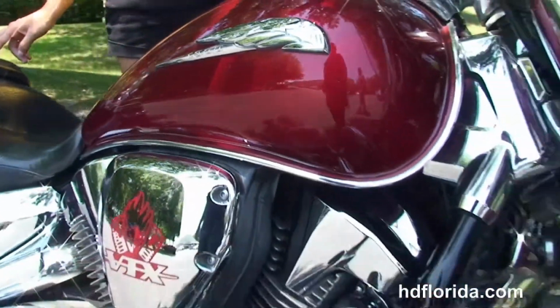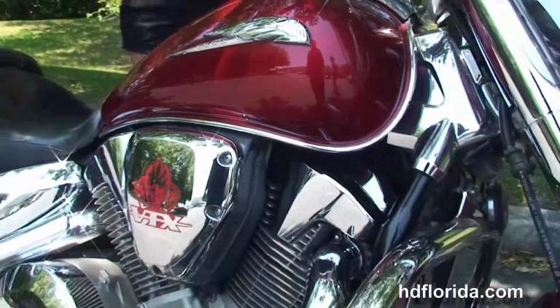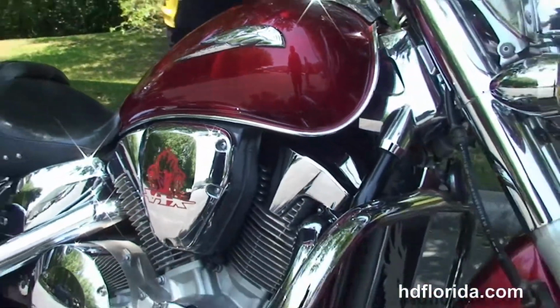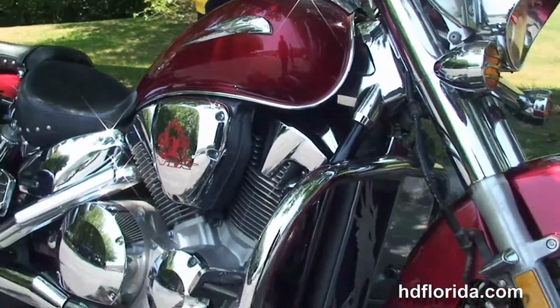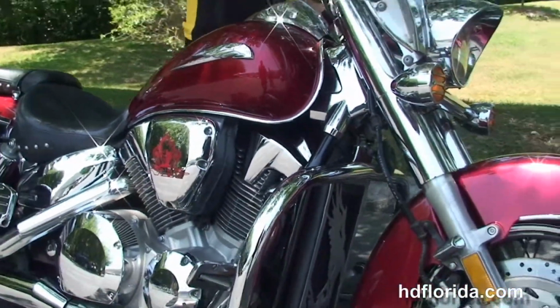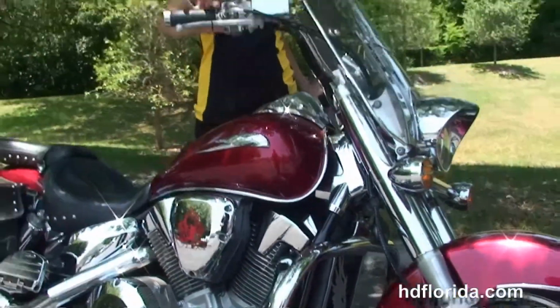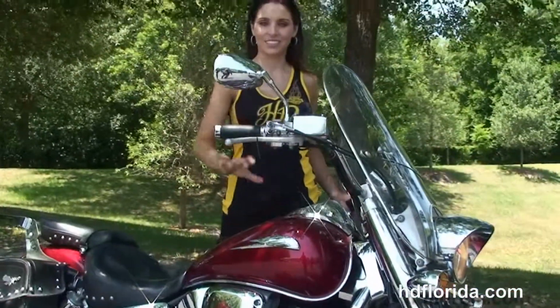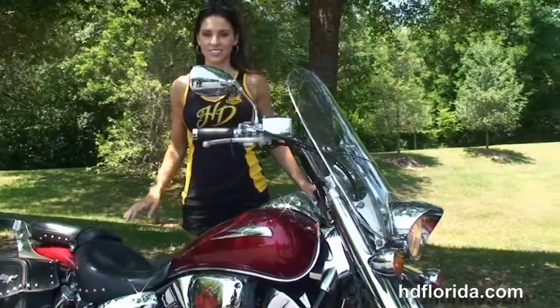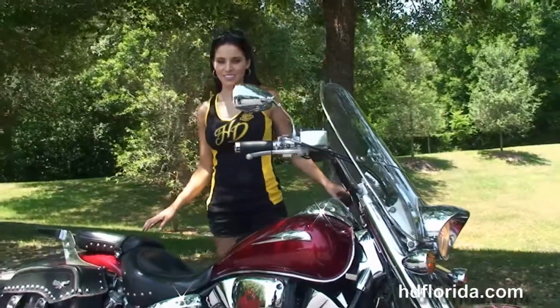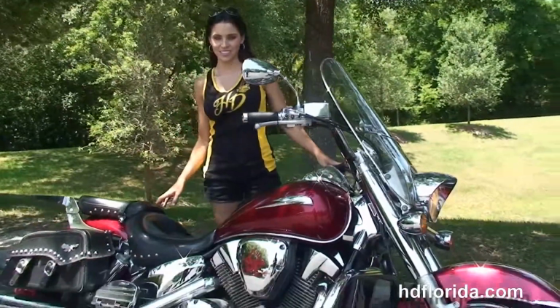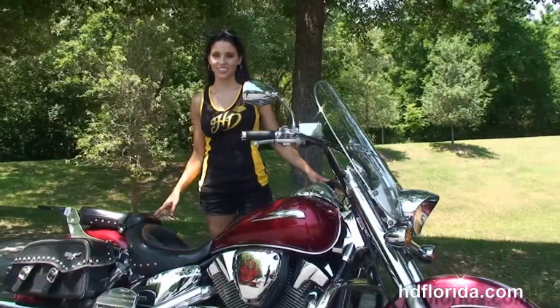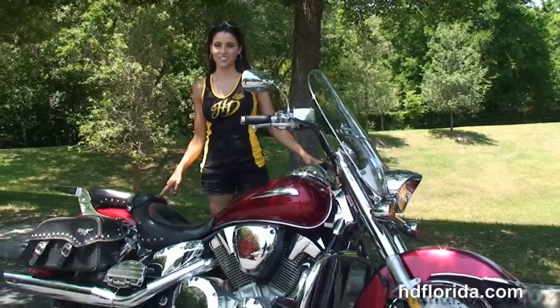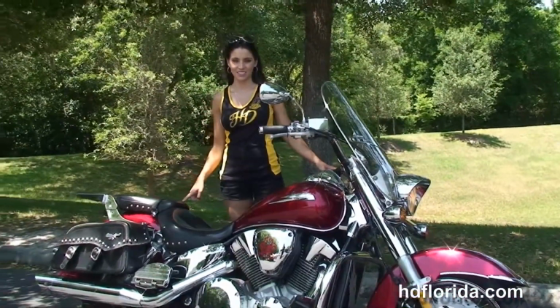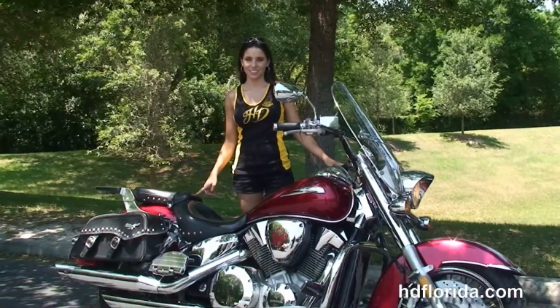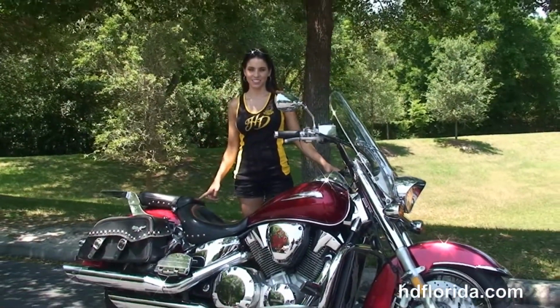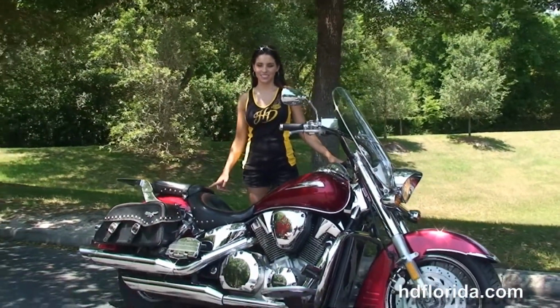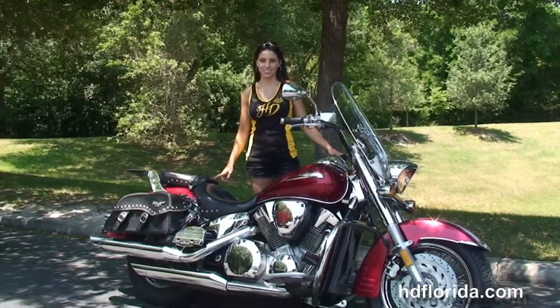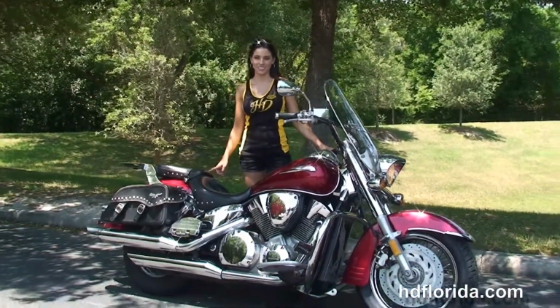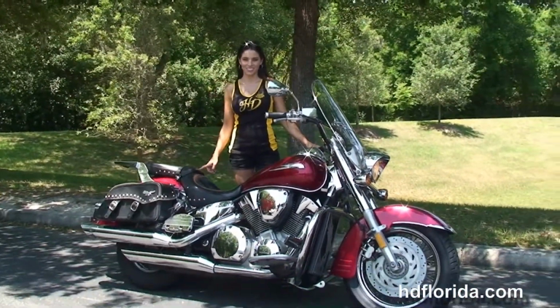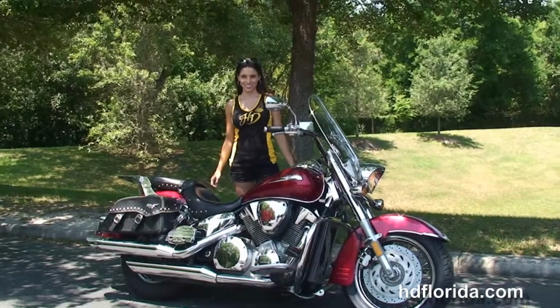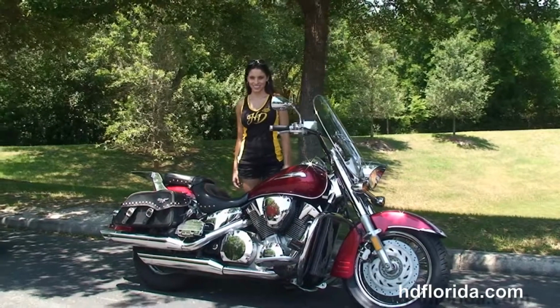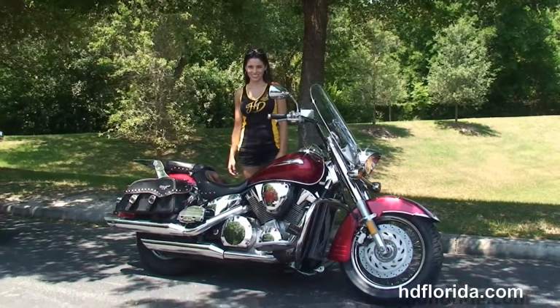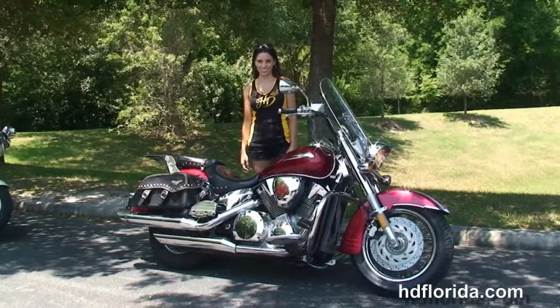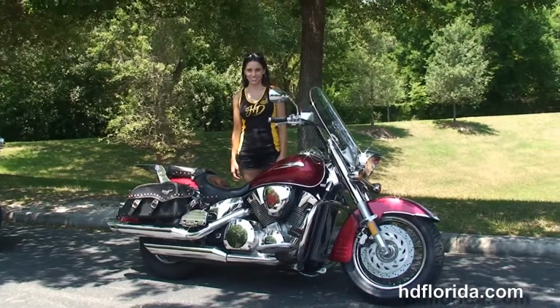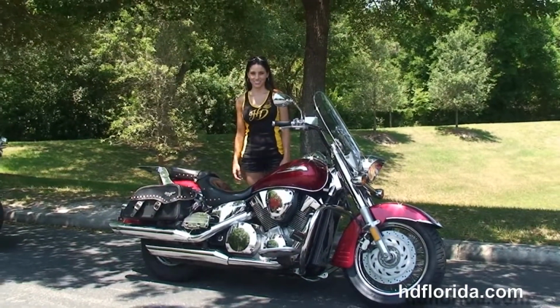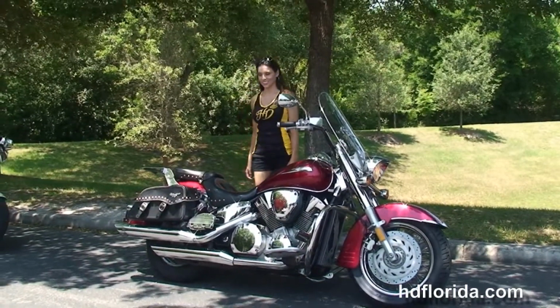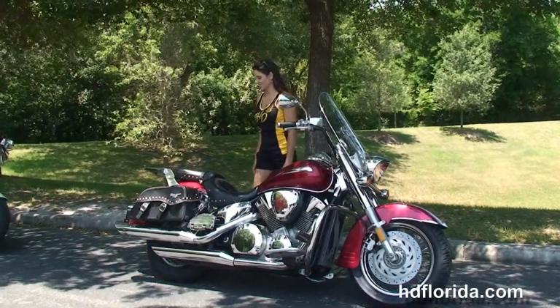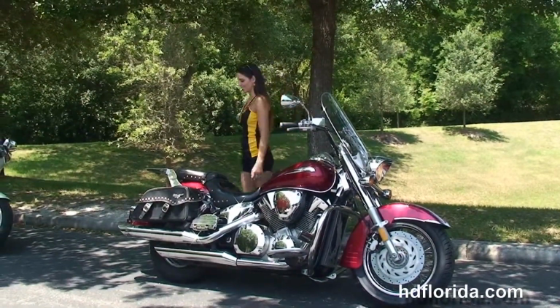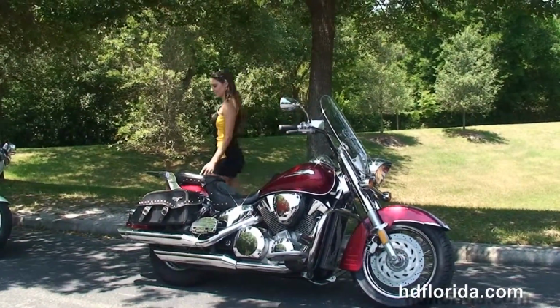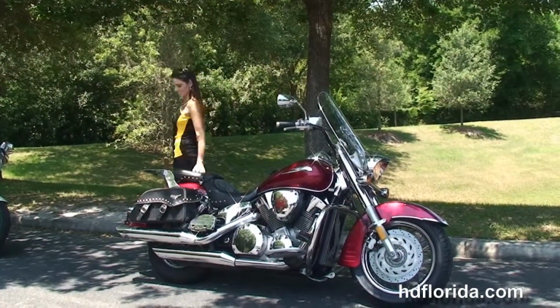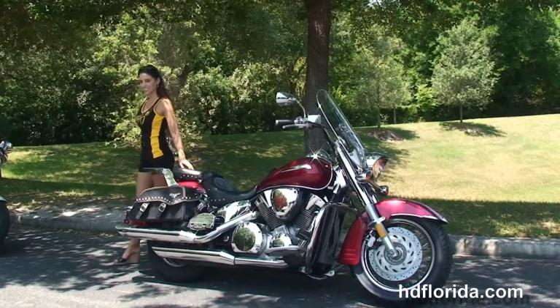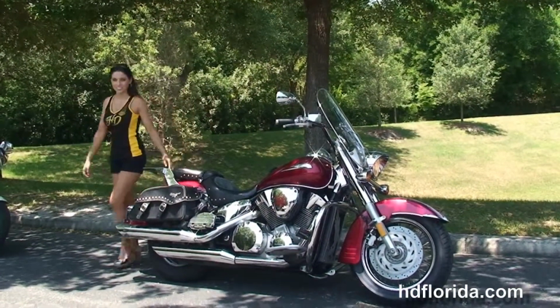Stevie's going to crank it up for us. Here at the world famous Harley Davidson of Newport Richey, all our bikes are fully serviced and safety inspected. We take anything on trade — import motorcycles, cars, trailers, boats, RVs — you name it, we take it, as long as we don't have to feed it.